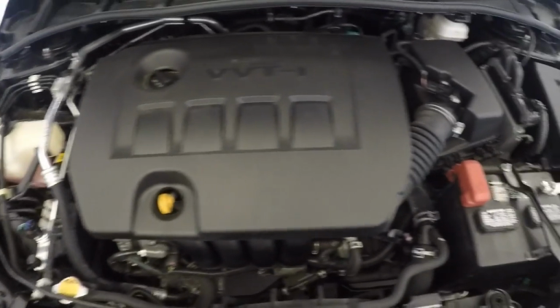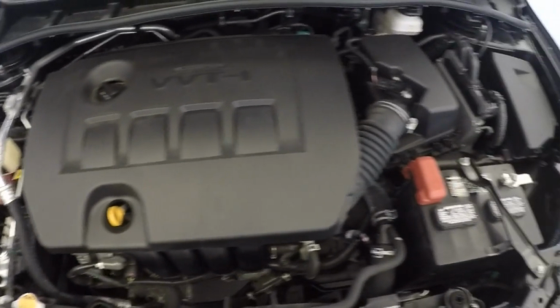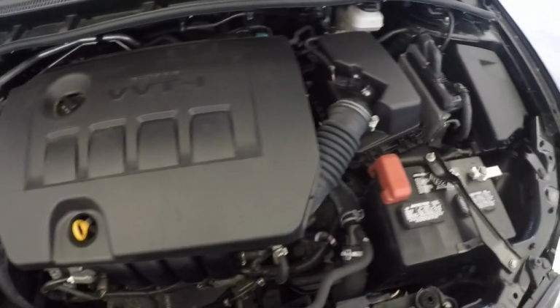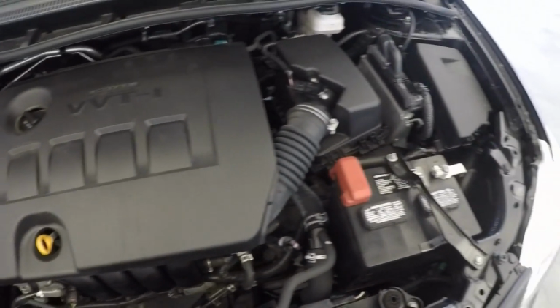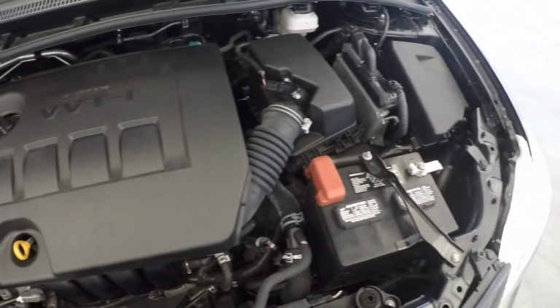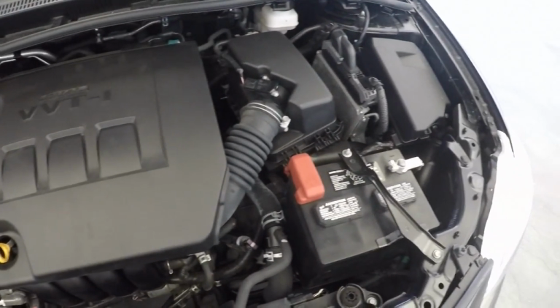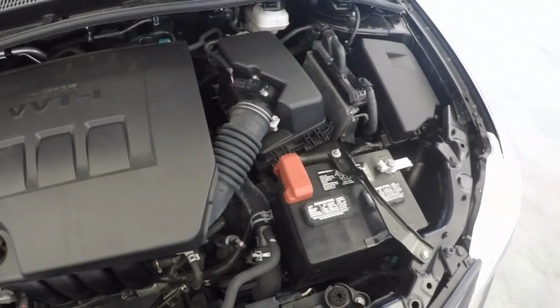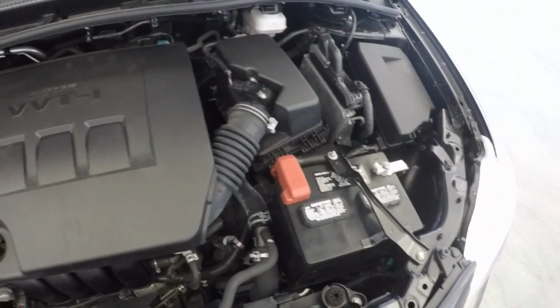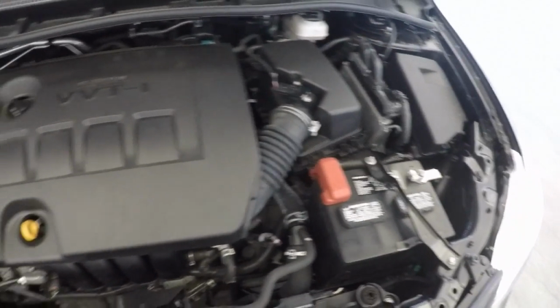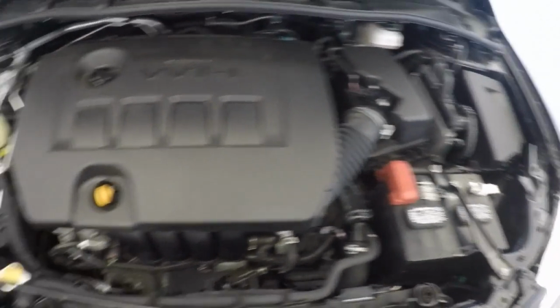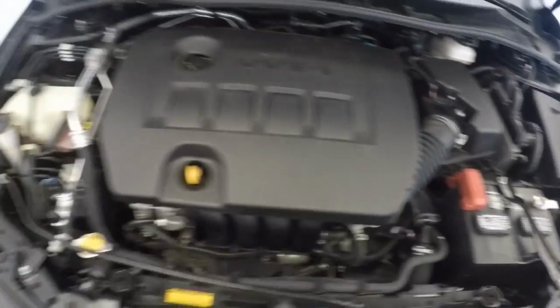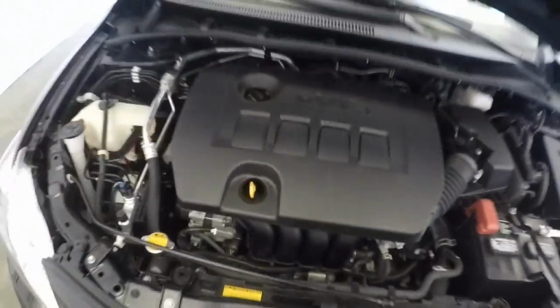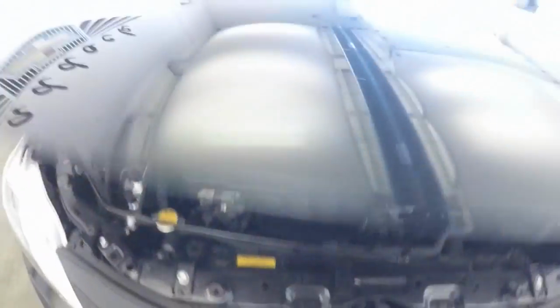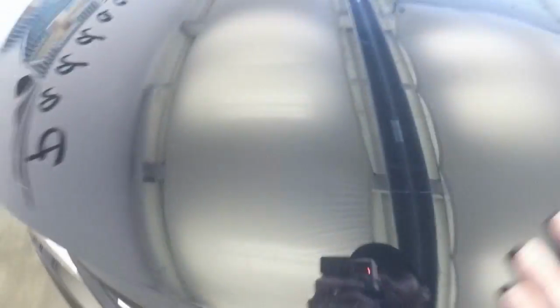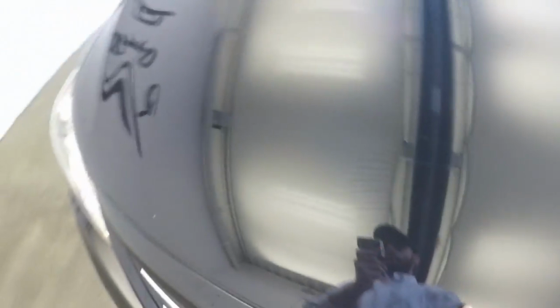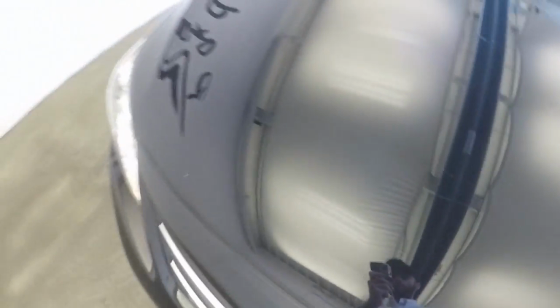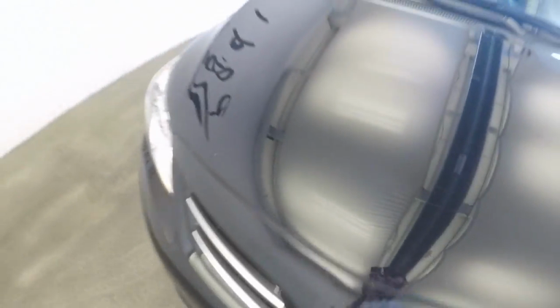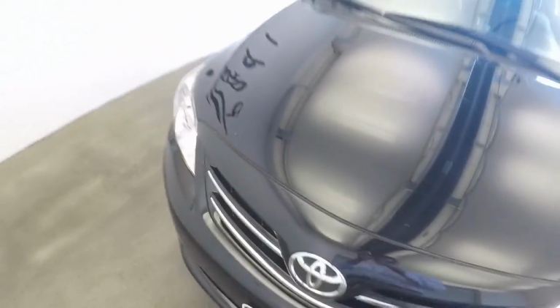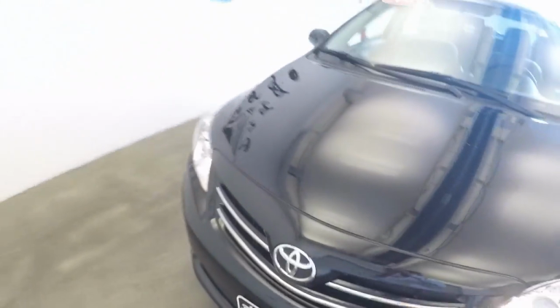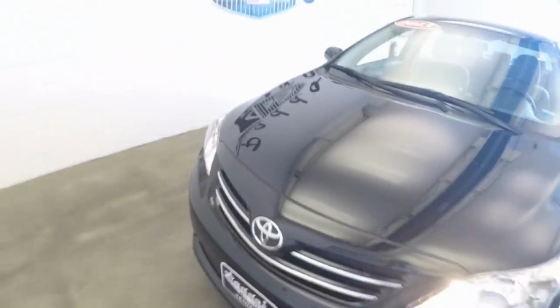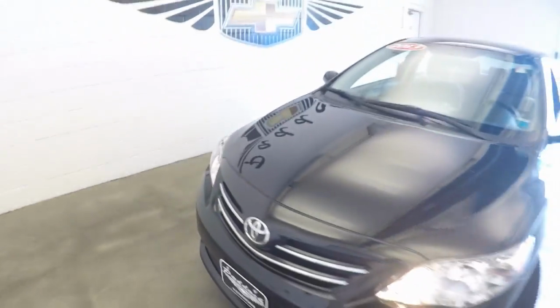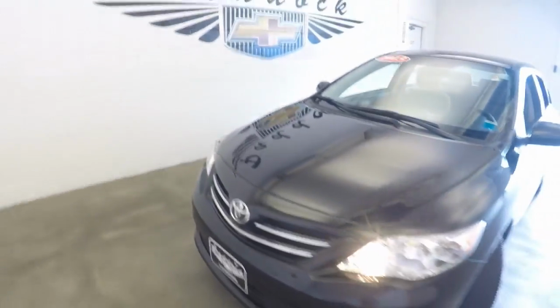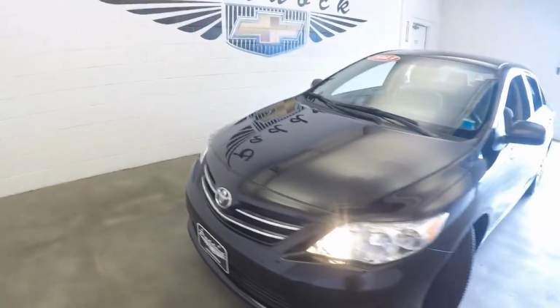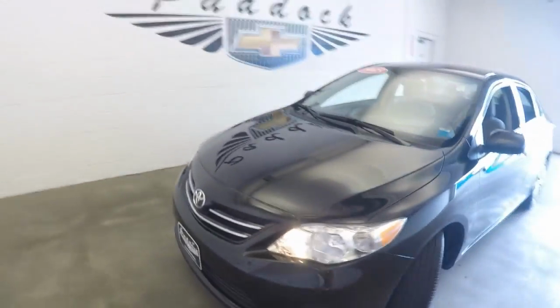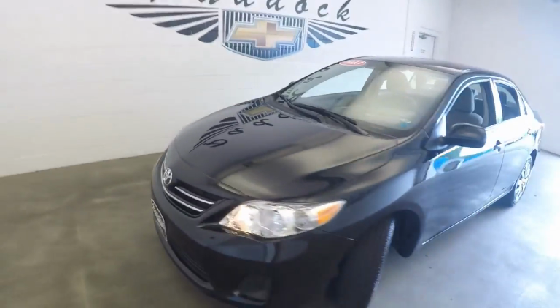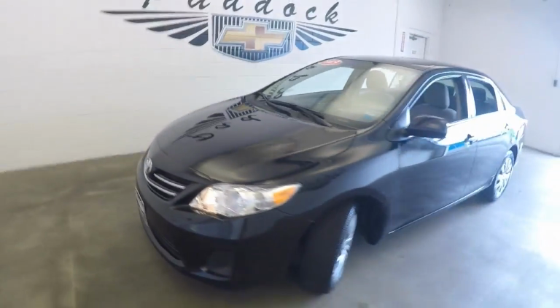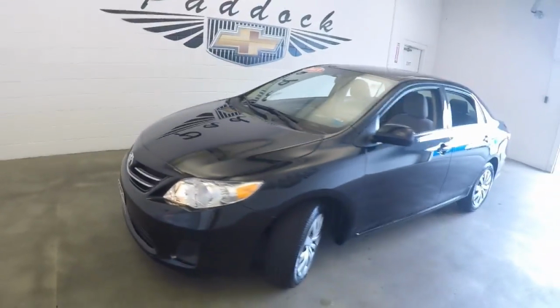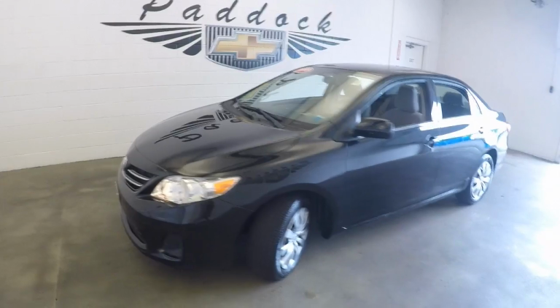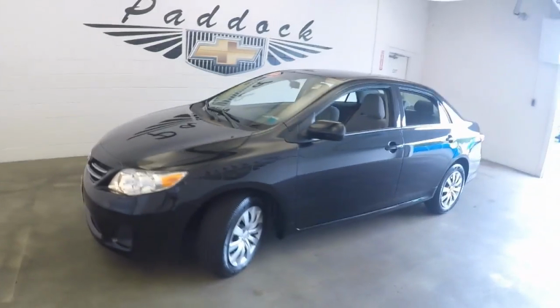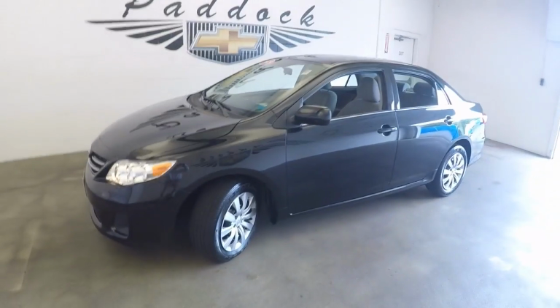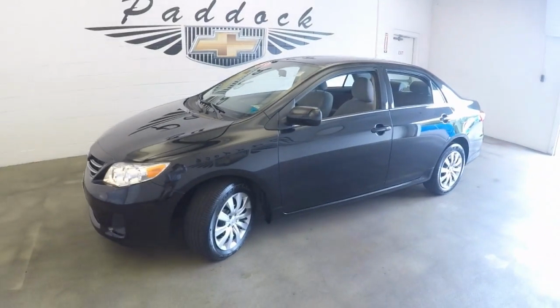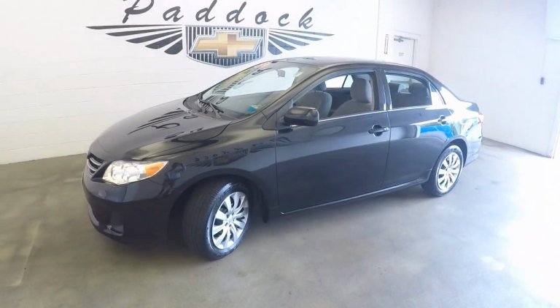Nice little four-cylinder. It's a 2013 Toyota Corolla.